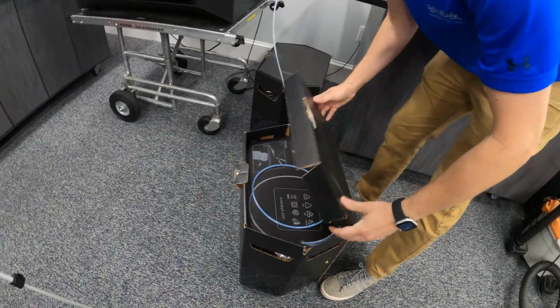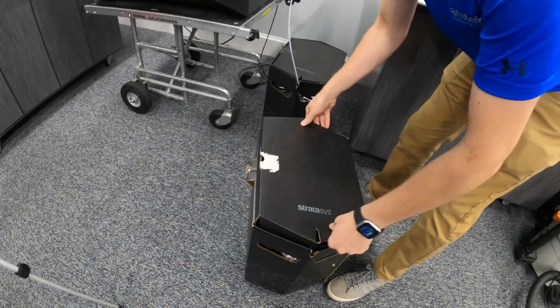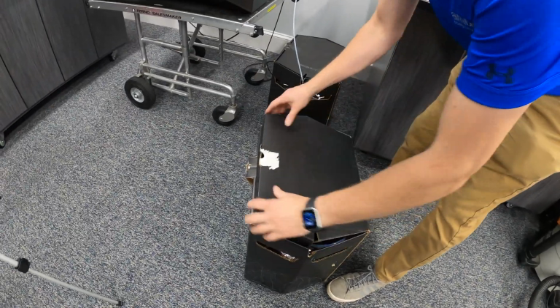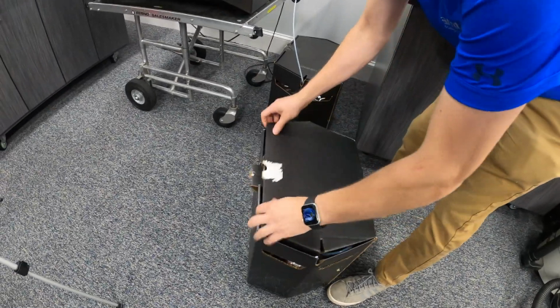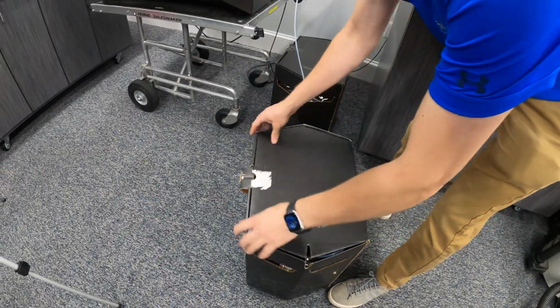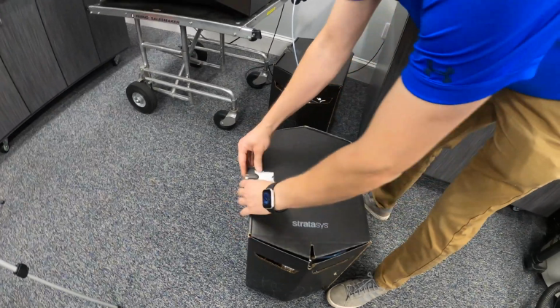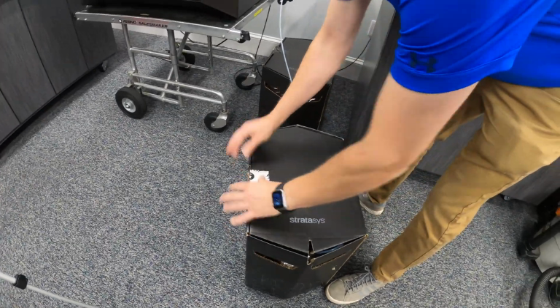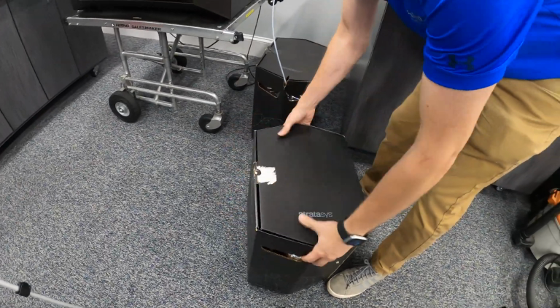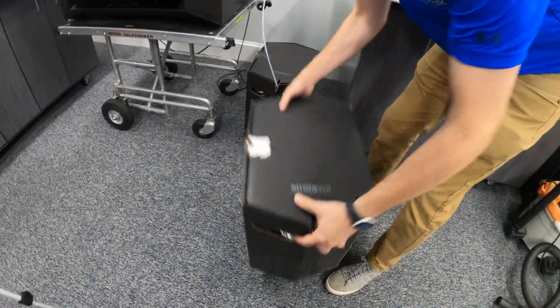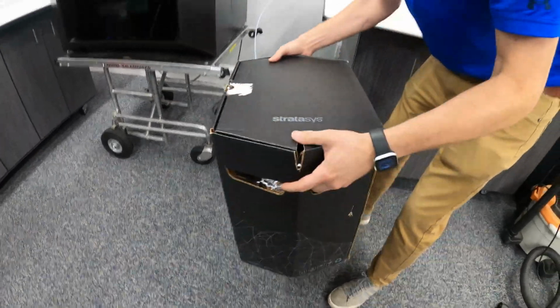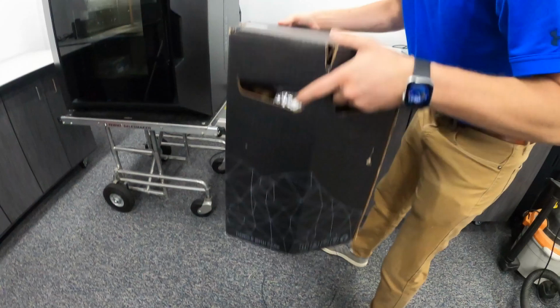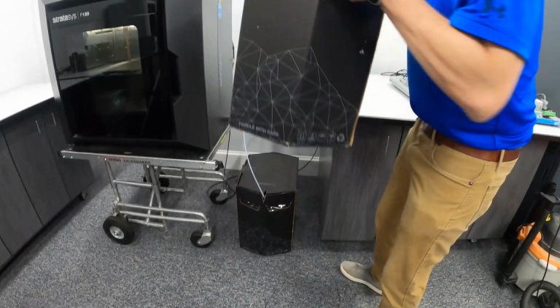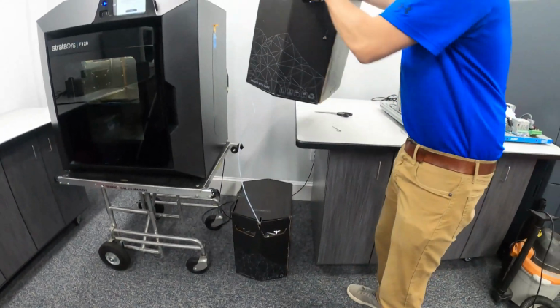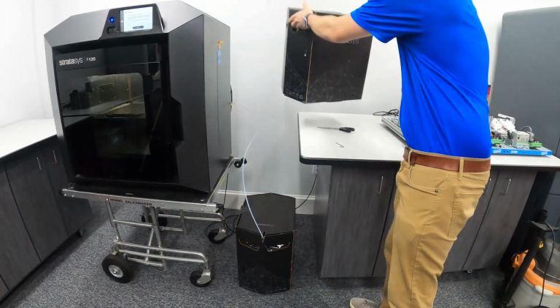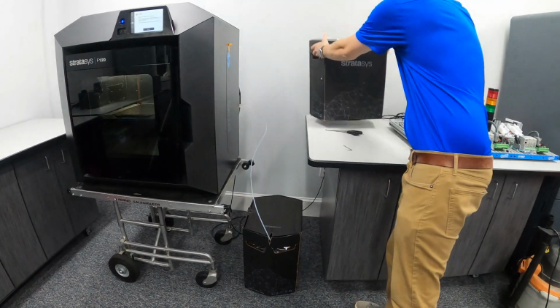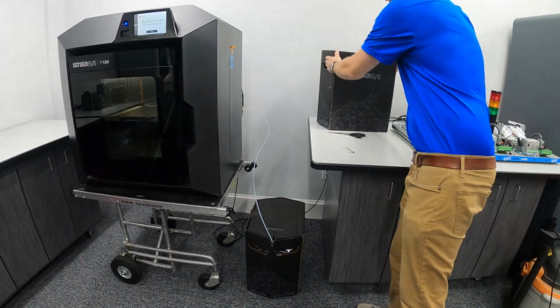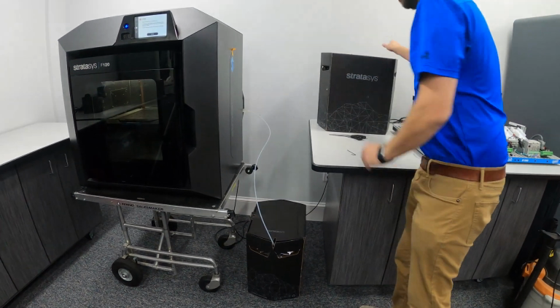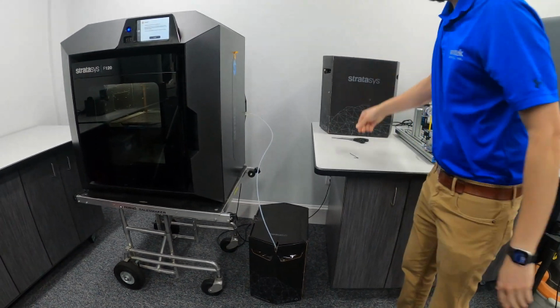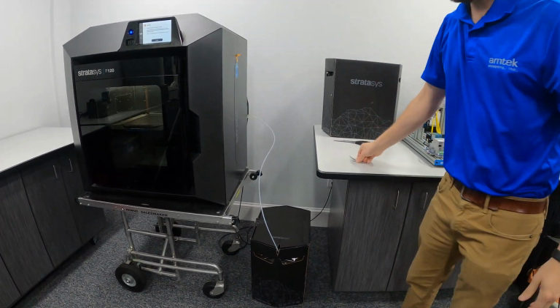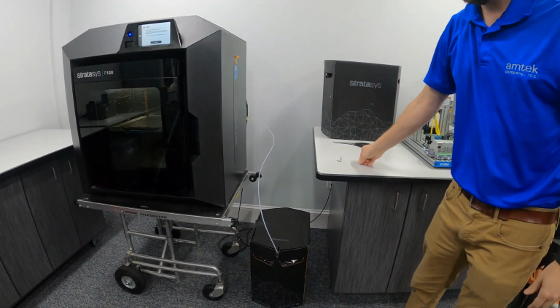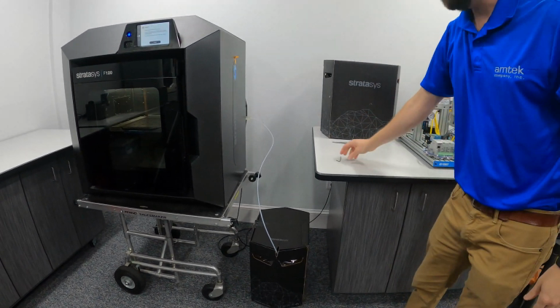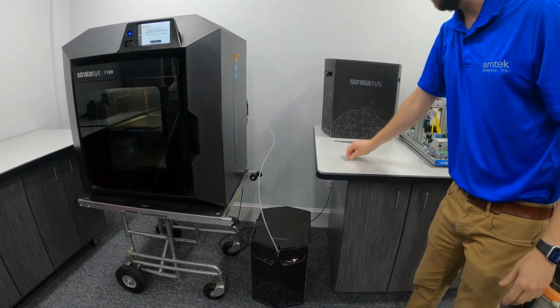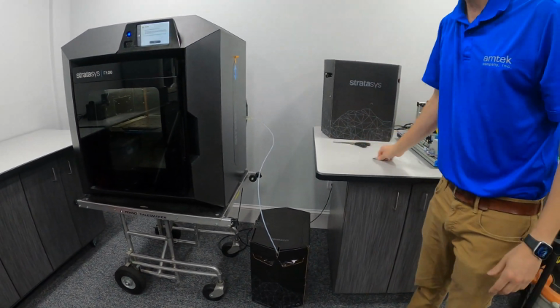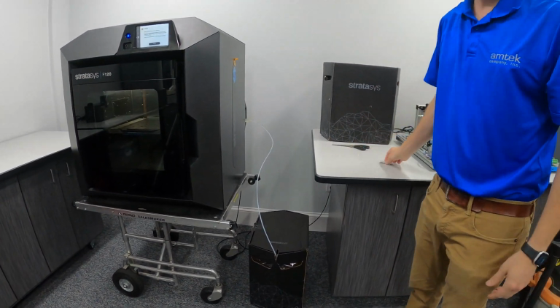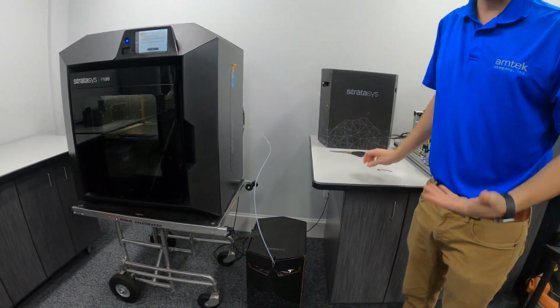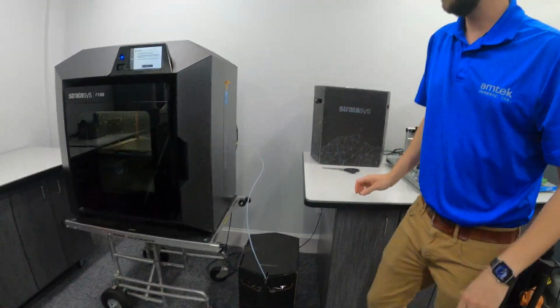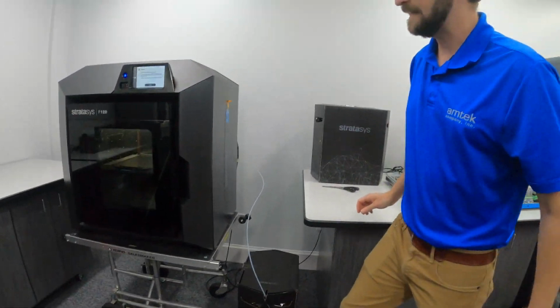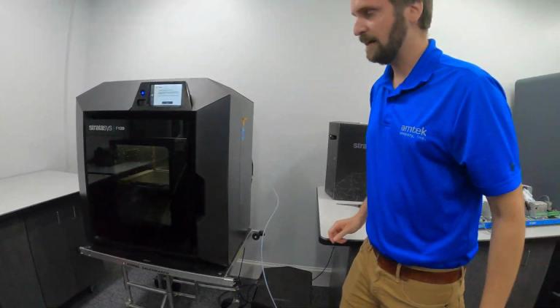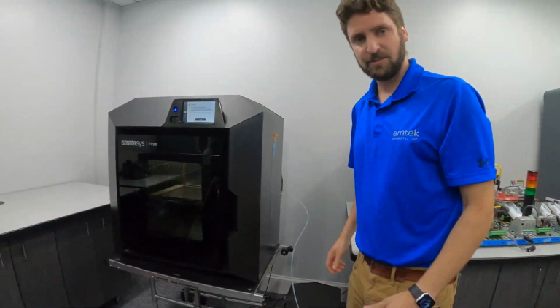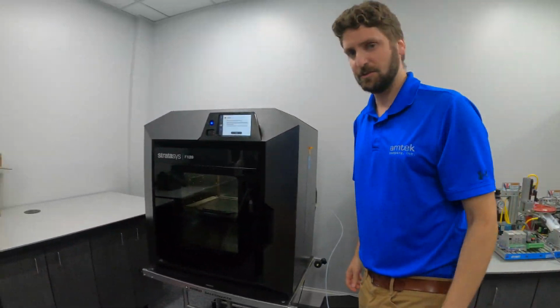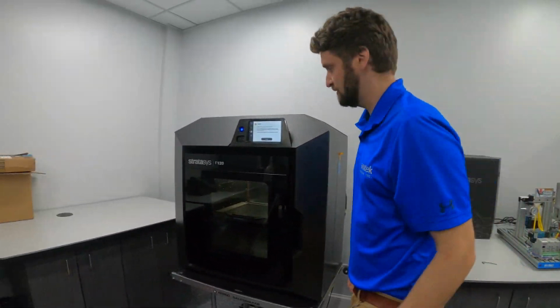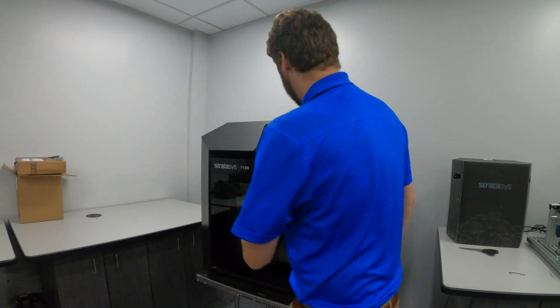Close up the box and that's ready to be stored or replaced with a different material. We're going to repeat that process on the support side.